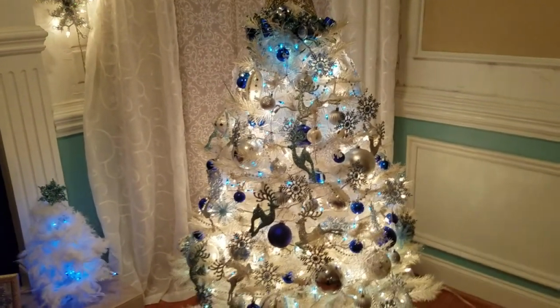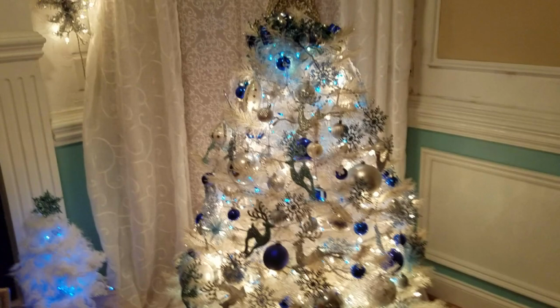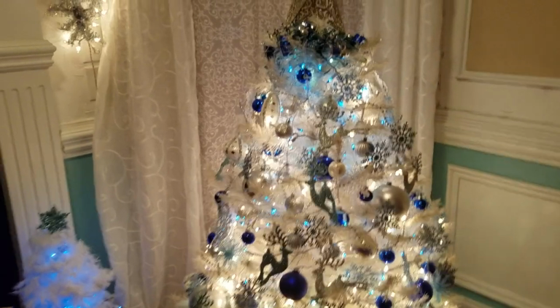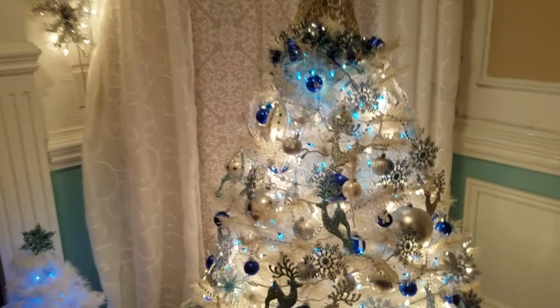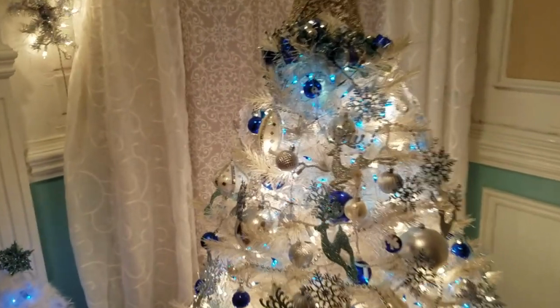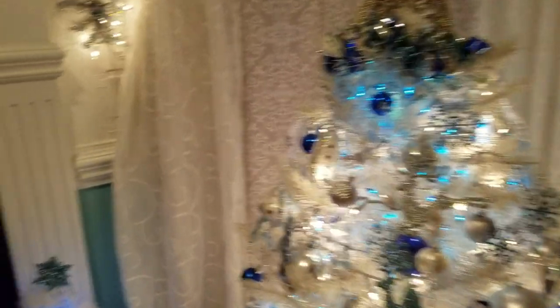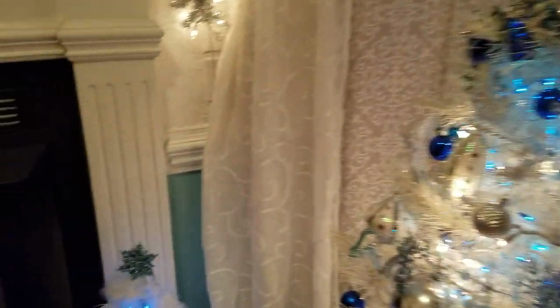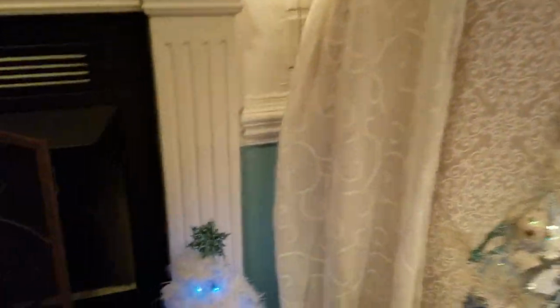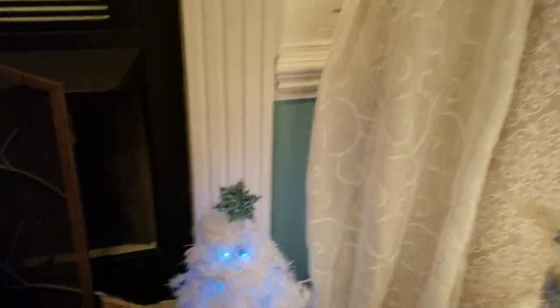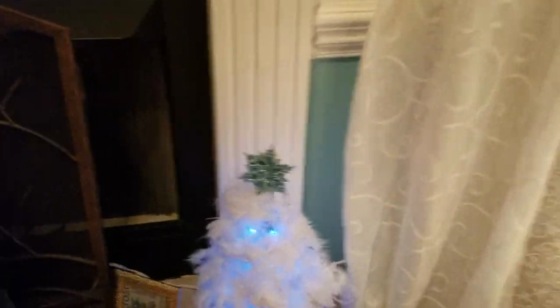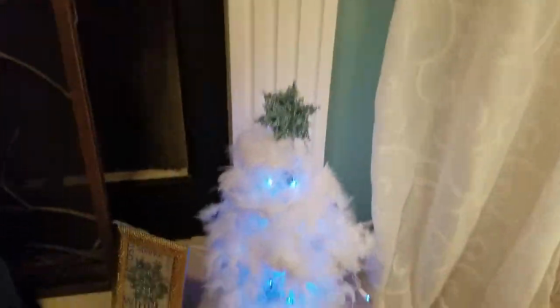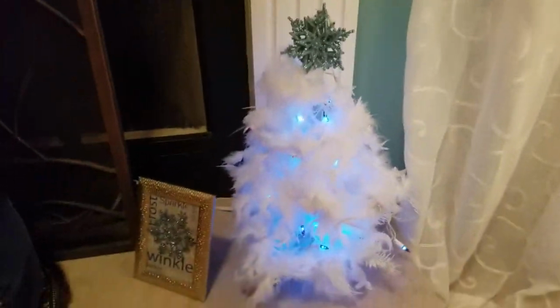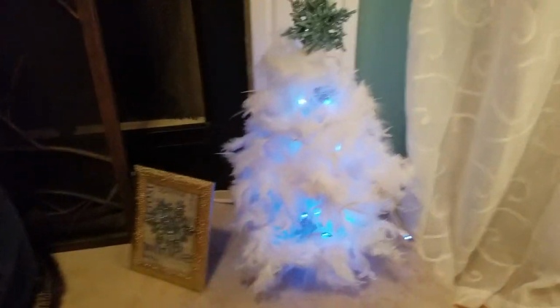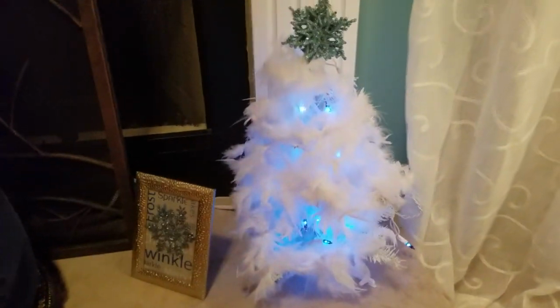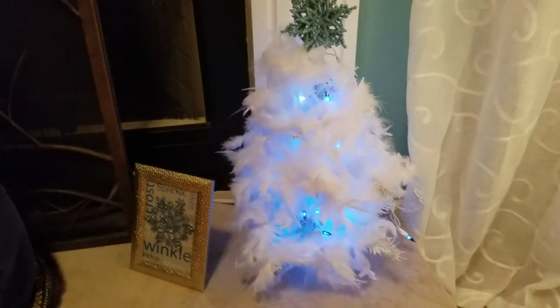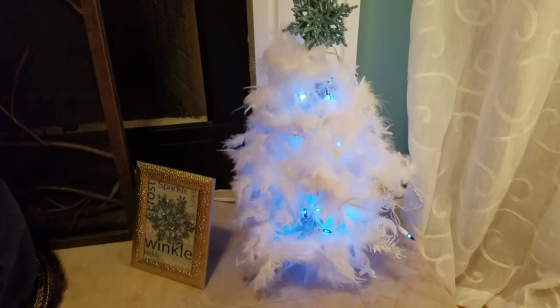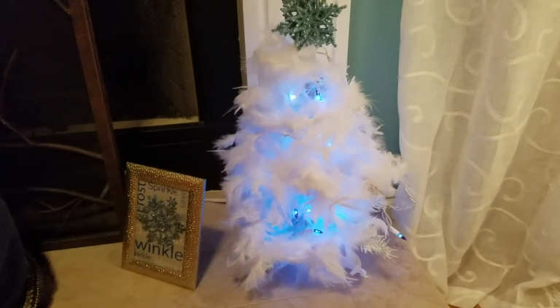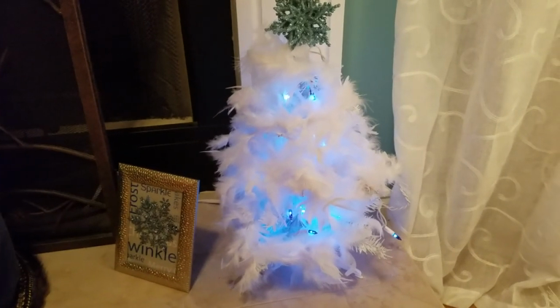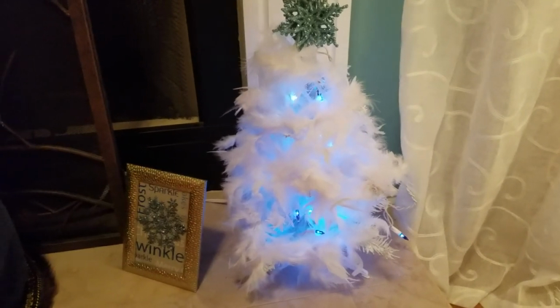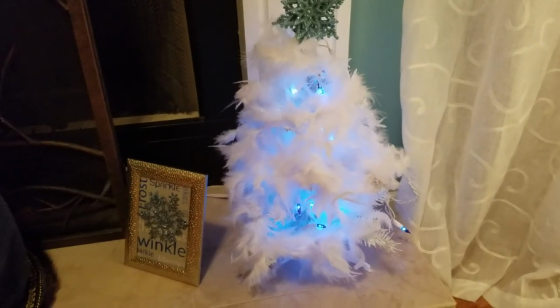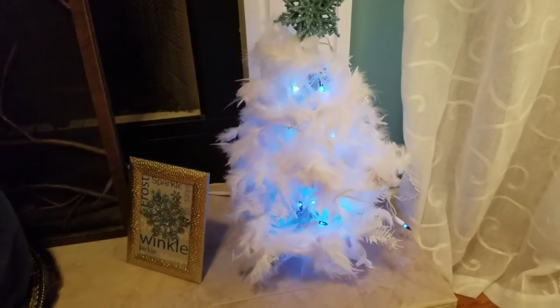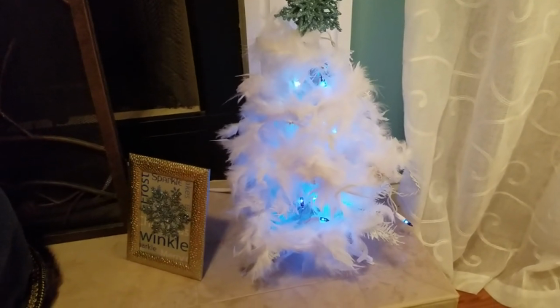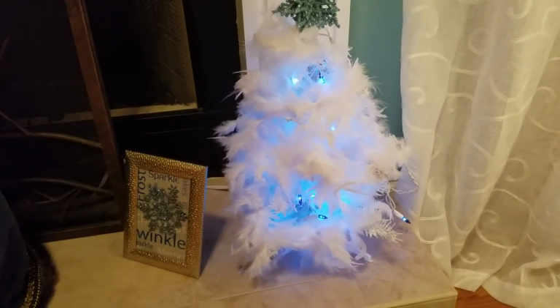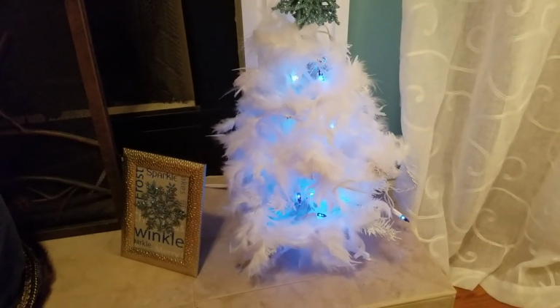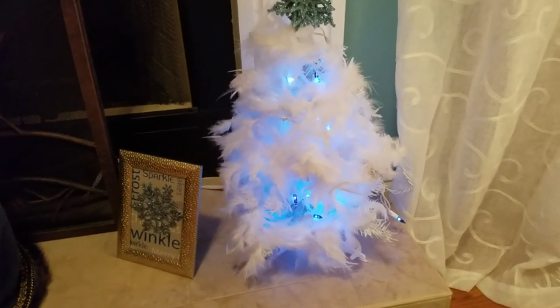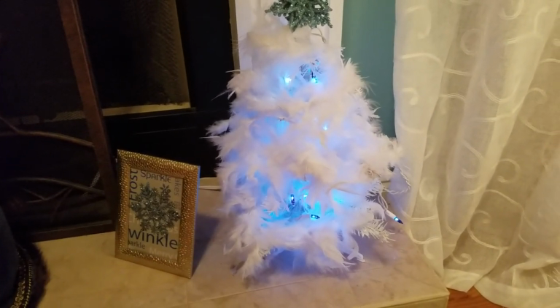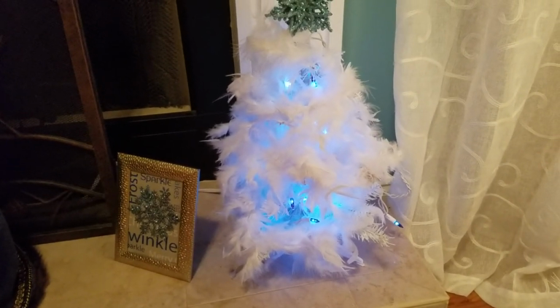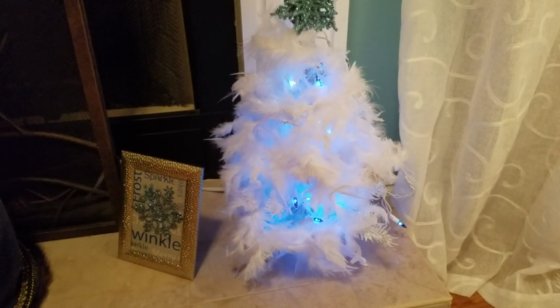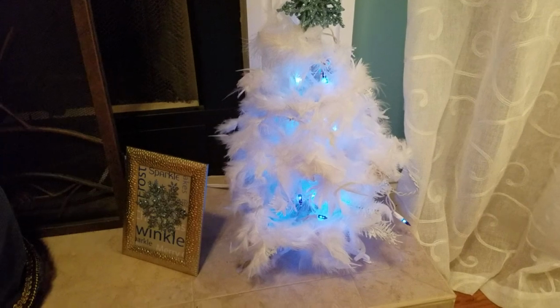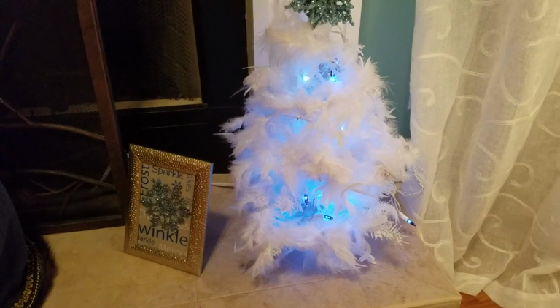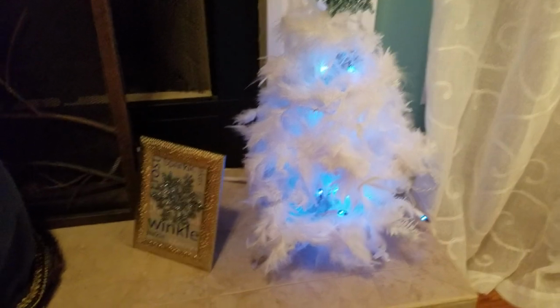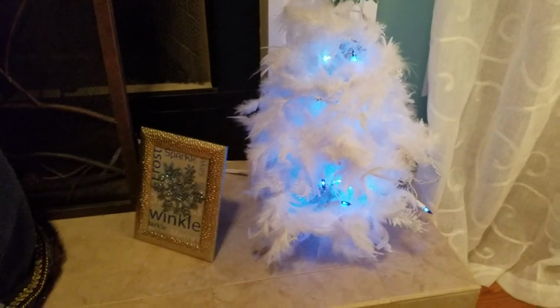I did a DIY and showed you these little Dollar Tree Christmas trees — I just put some lights and bows on them. I thought they came out pretty cute.